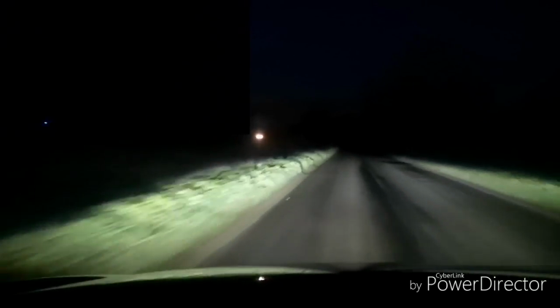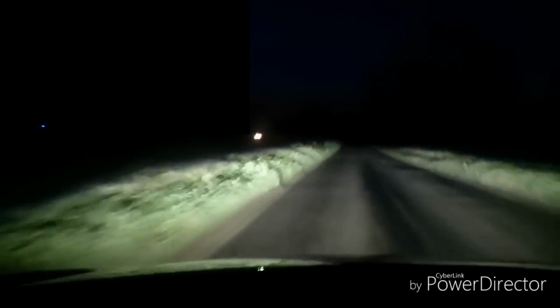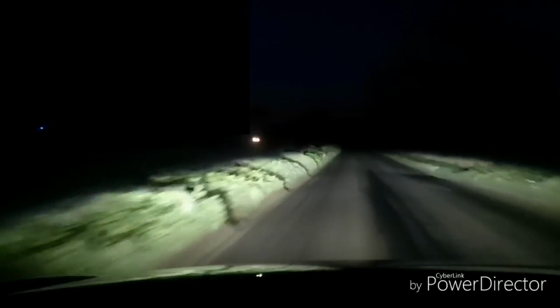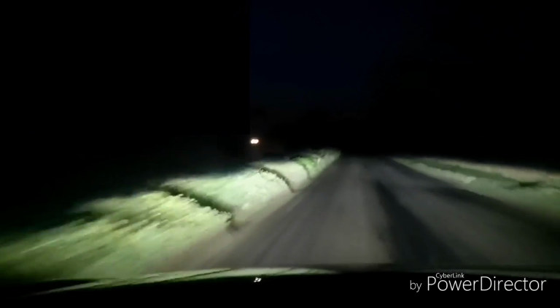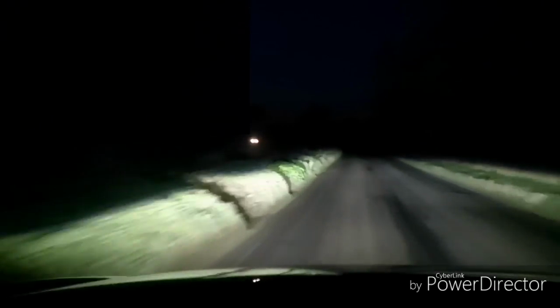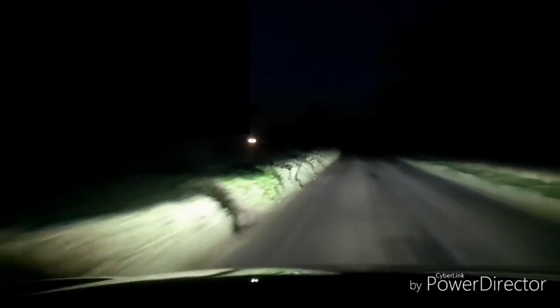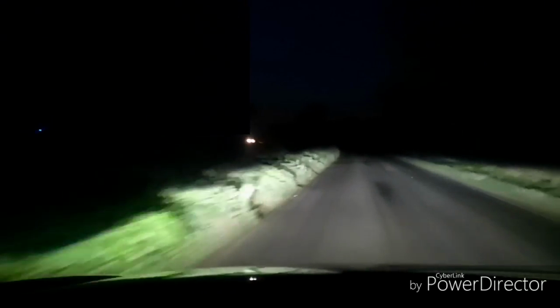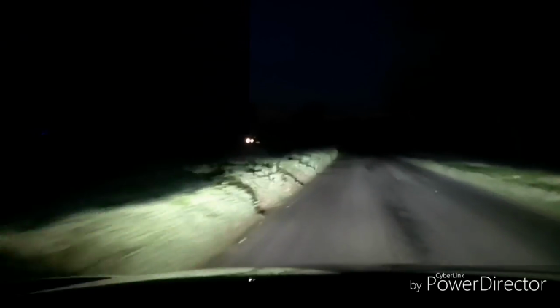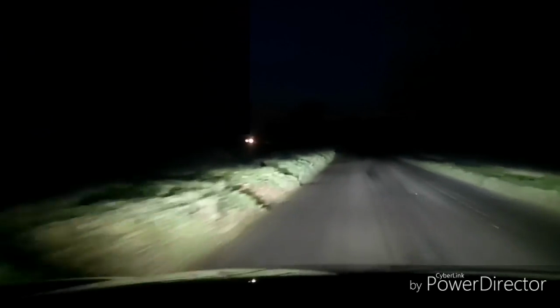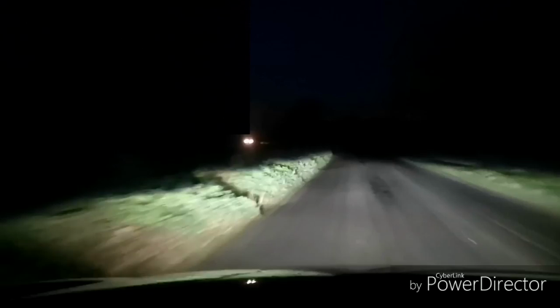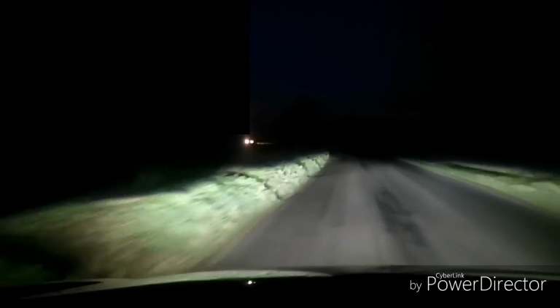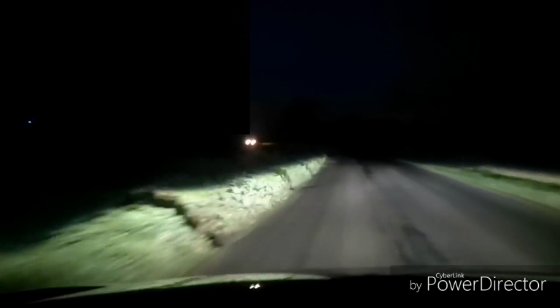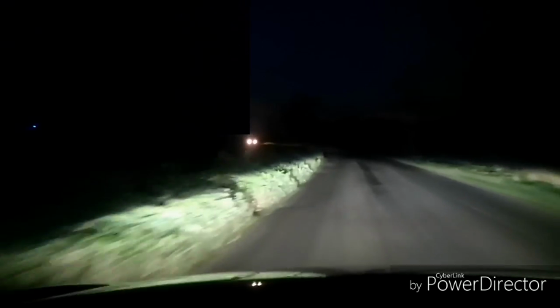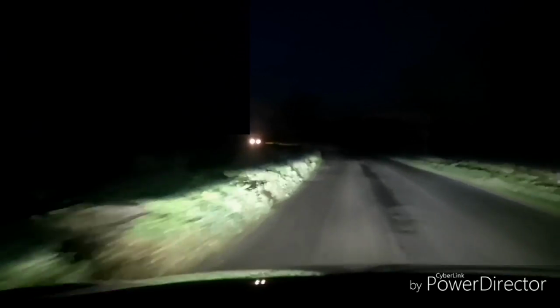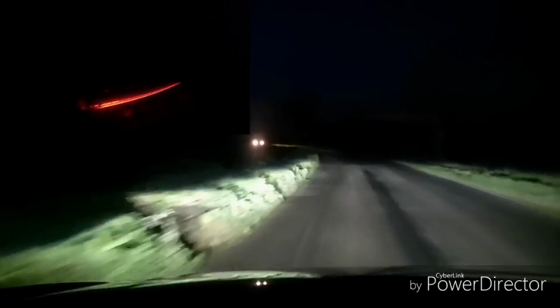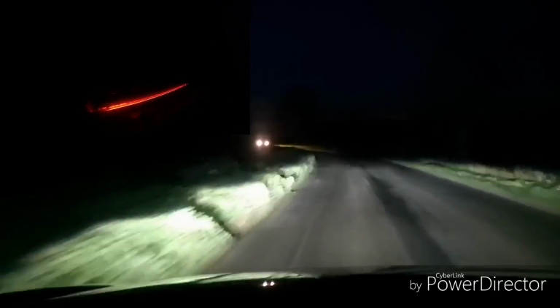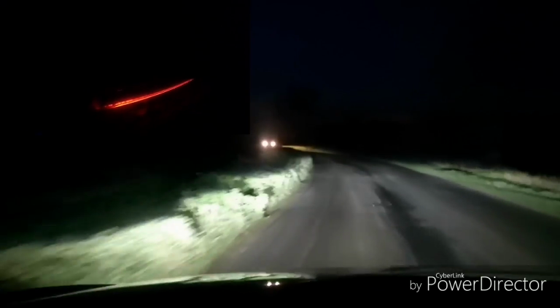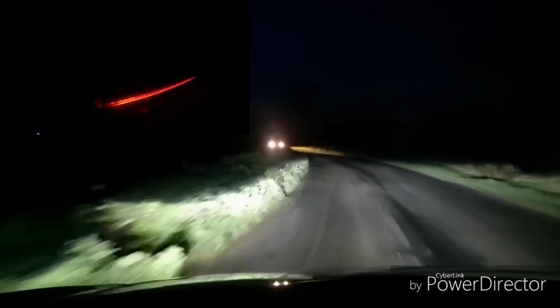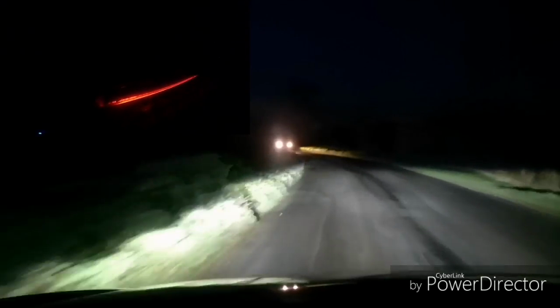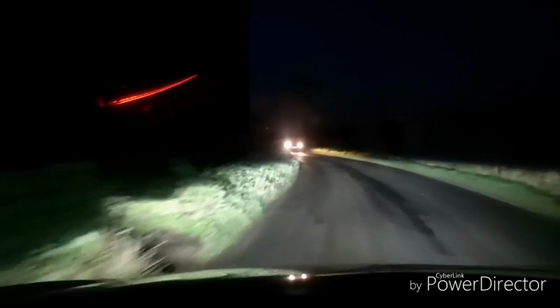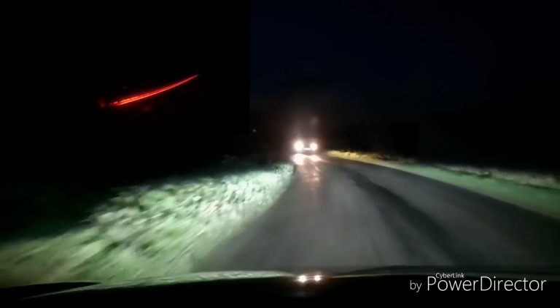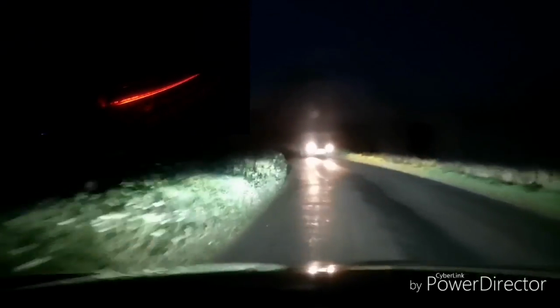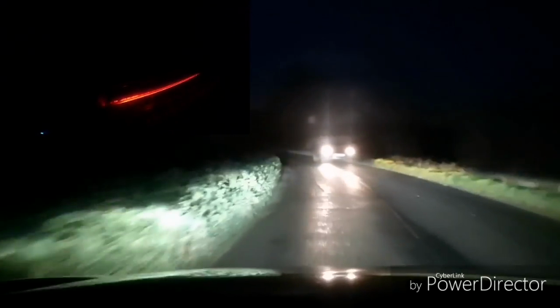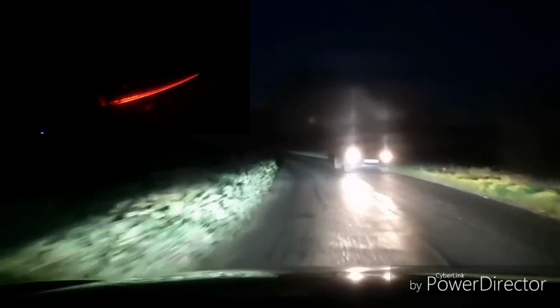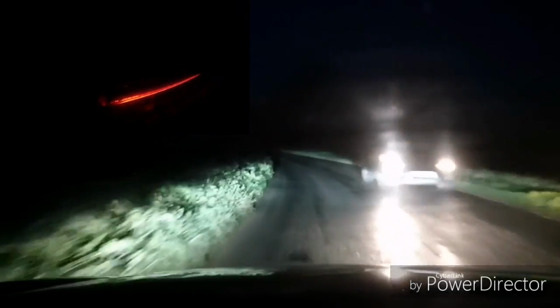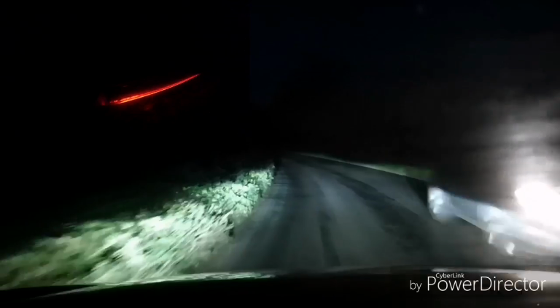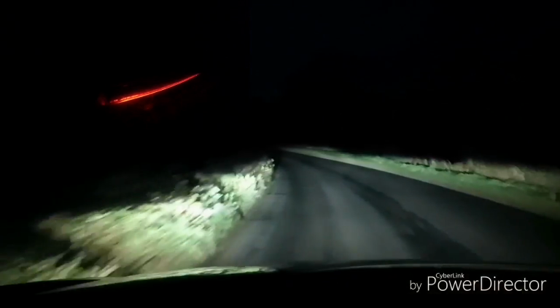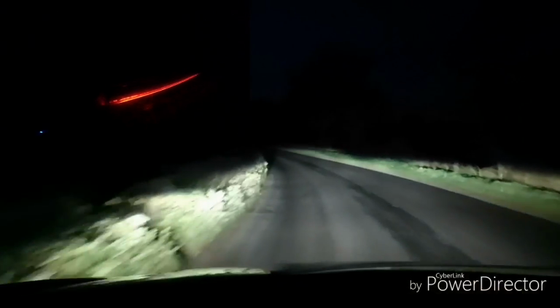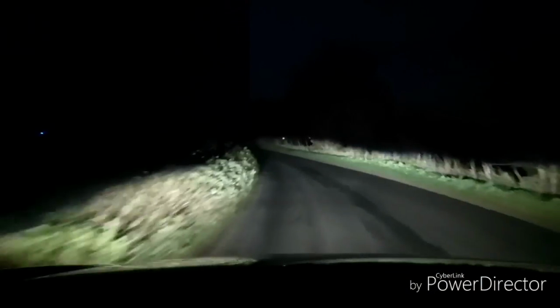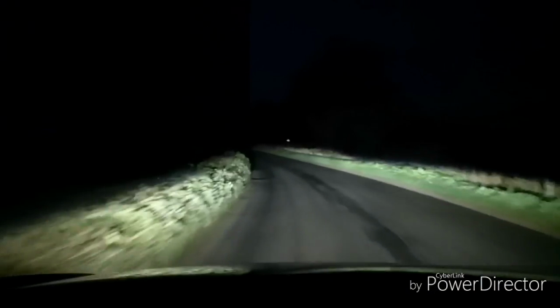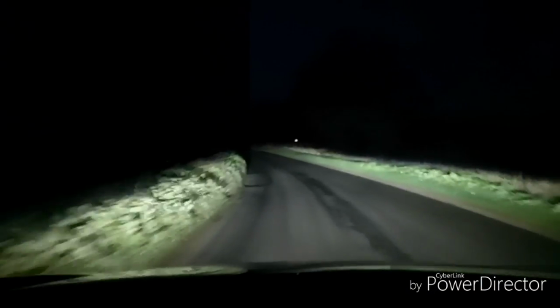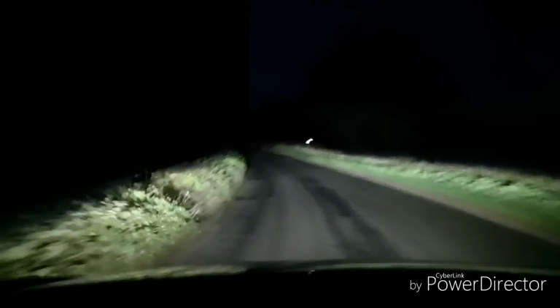Again, 40 miles an hour and slowly off the throttle — slowly off the throttle. It's definitely slow now. Foot's completely off the throttle now, and back on the accelerator.